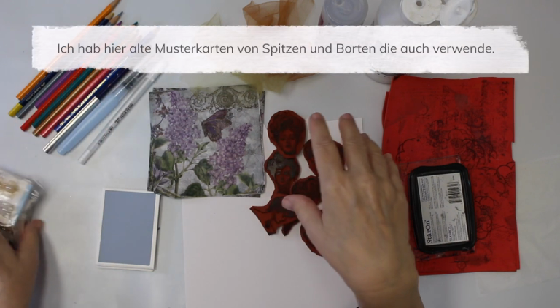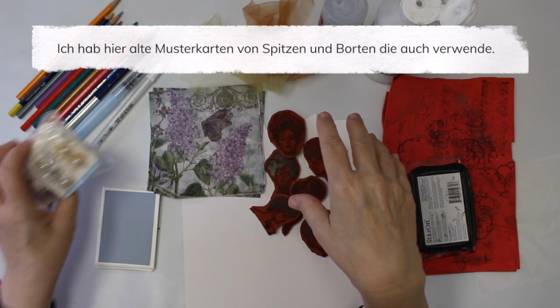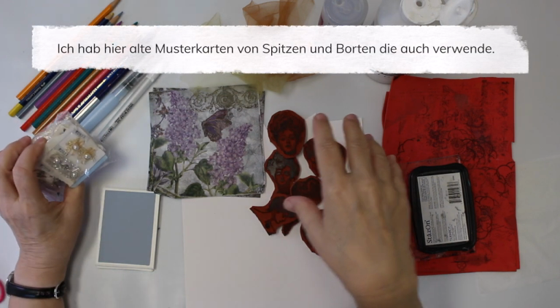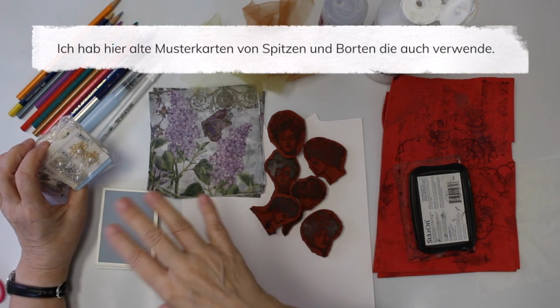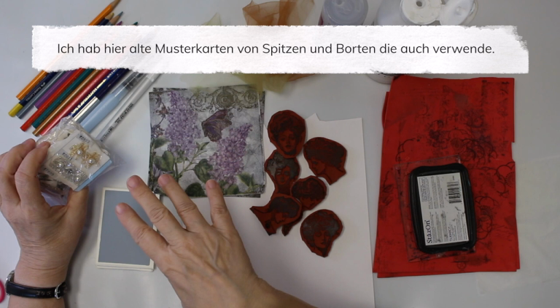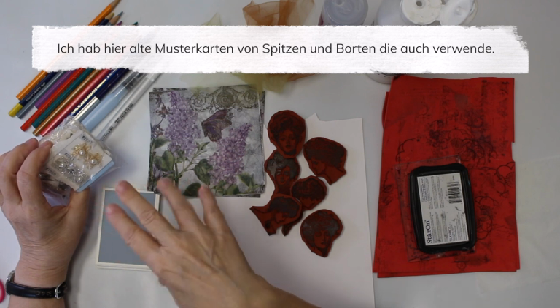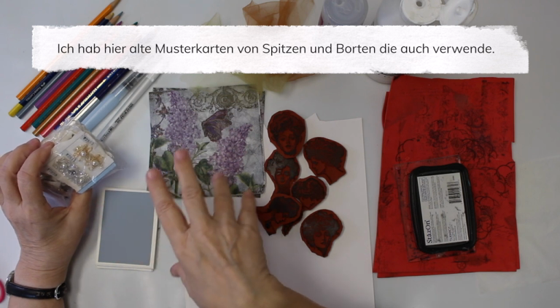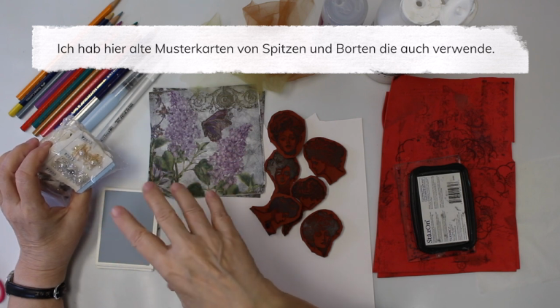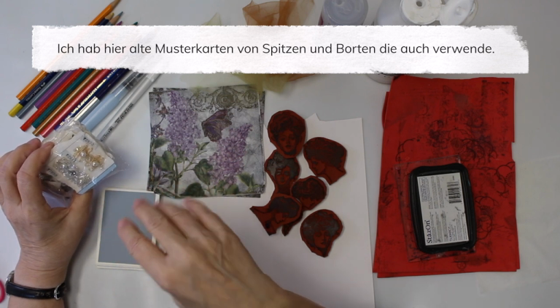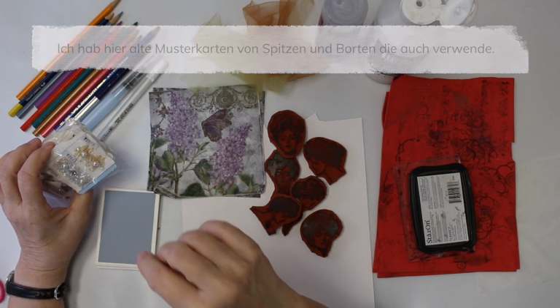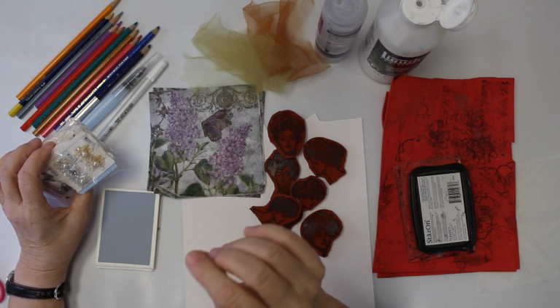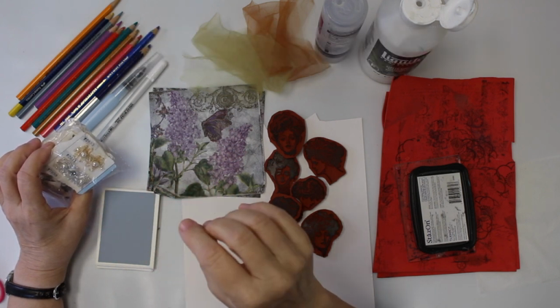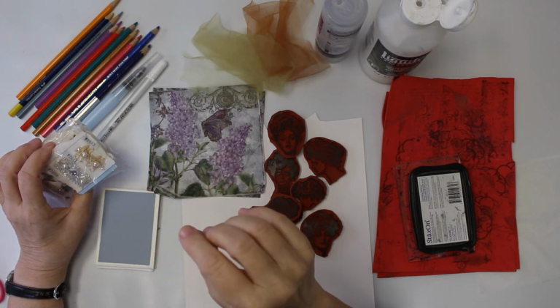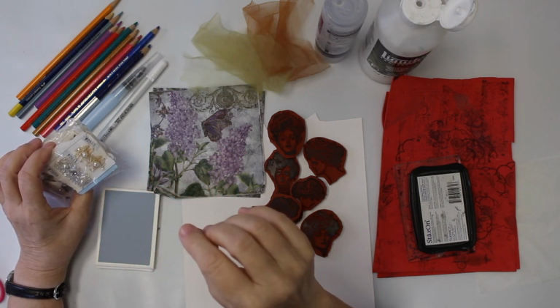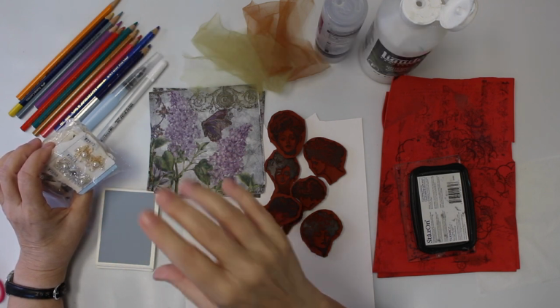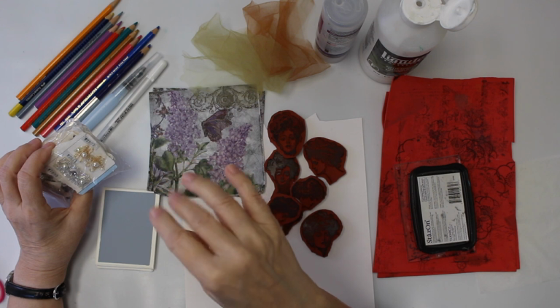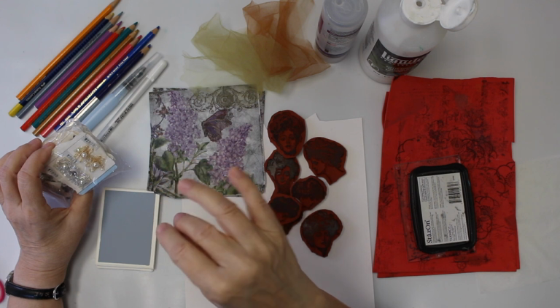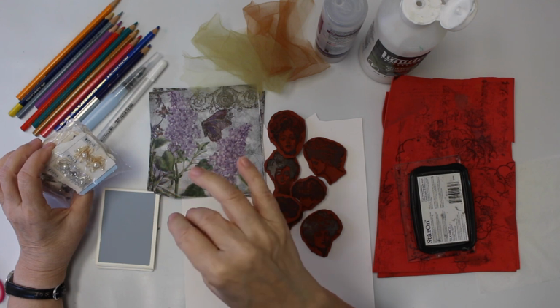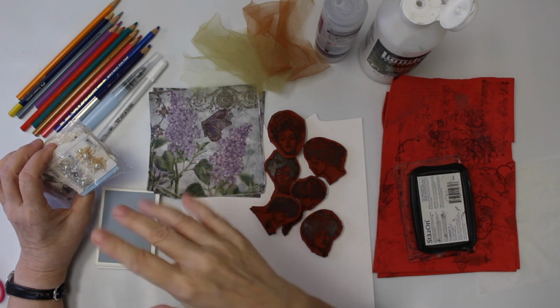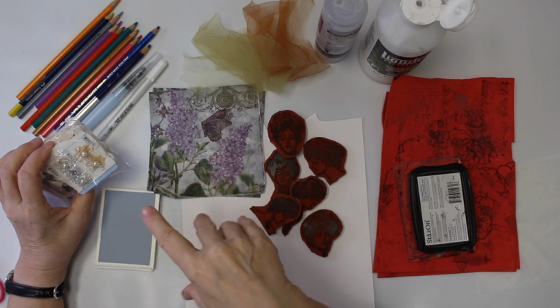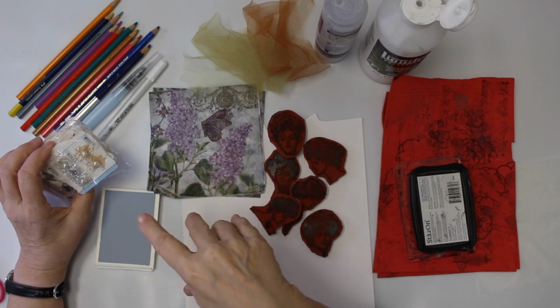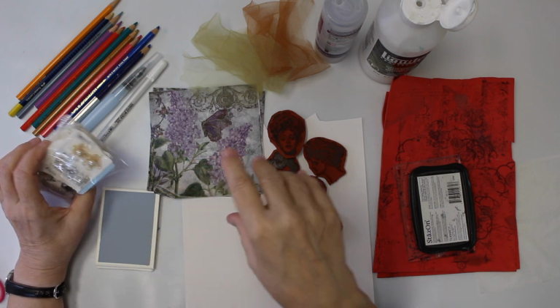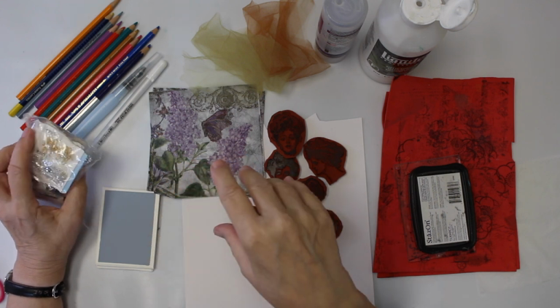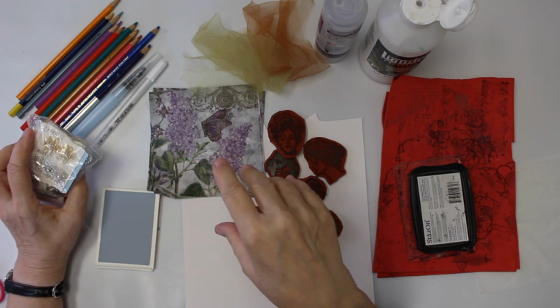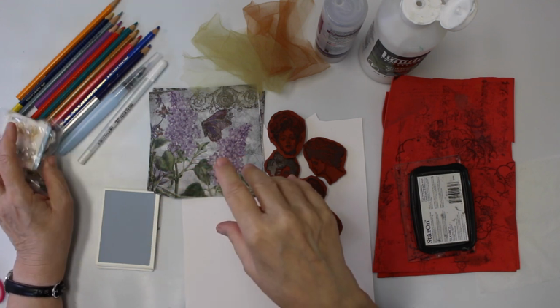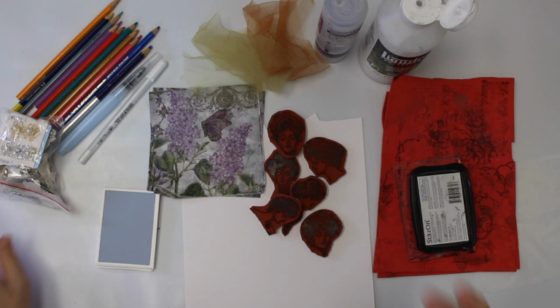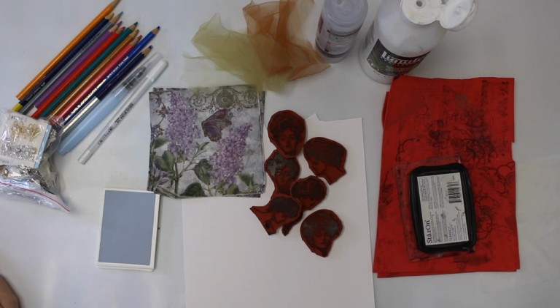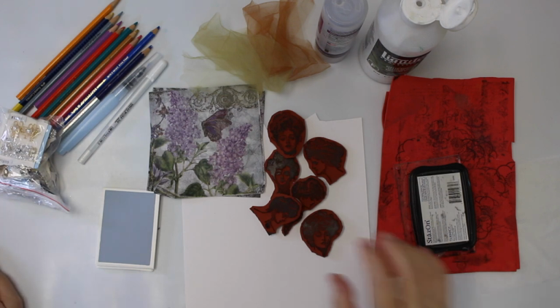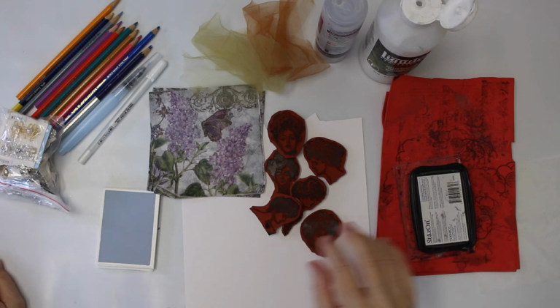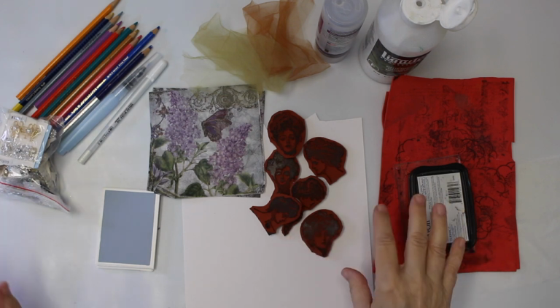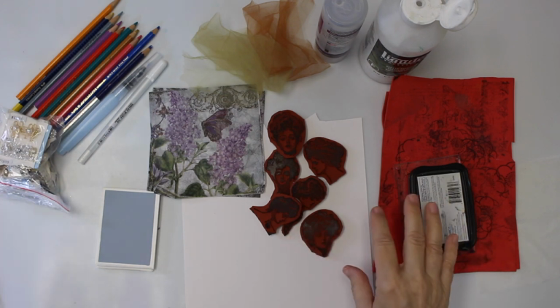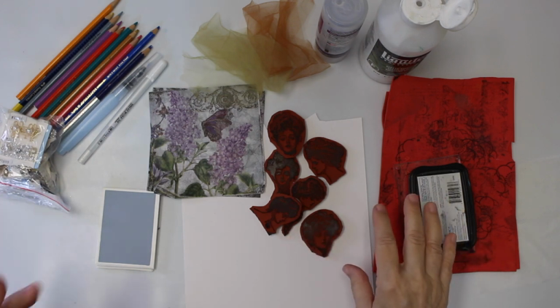I'm going to add those vintage sample cards from laces, borders, and things like that — so that's what I'm going to use too. And I think that's about it, so I'm going to make a little bit of room.